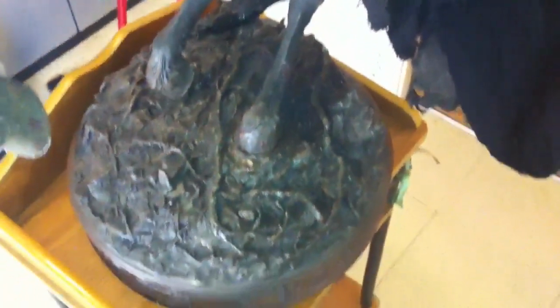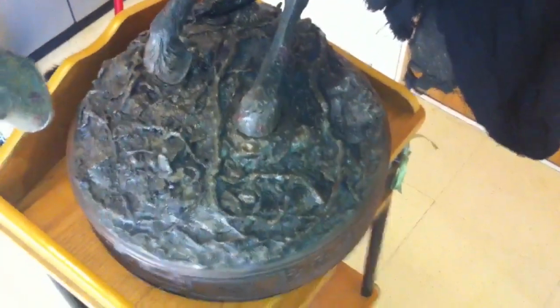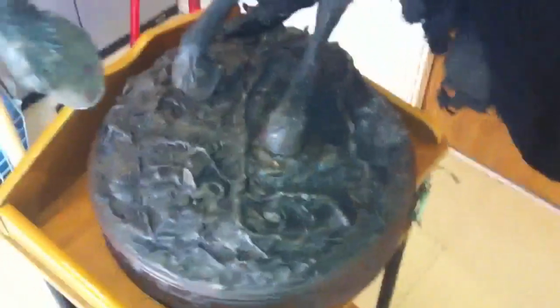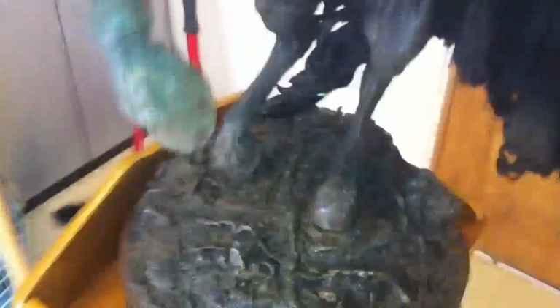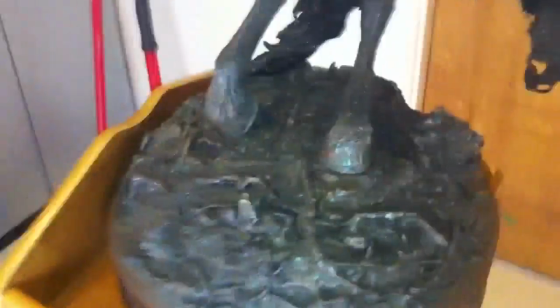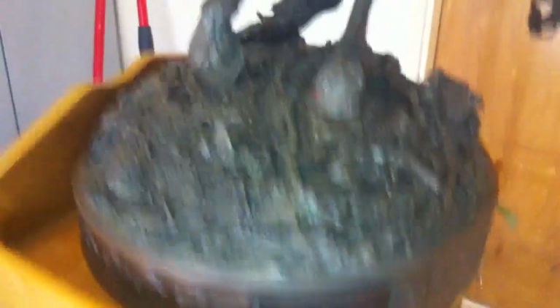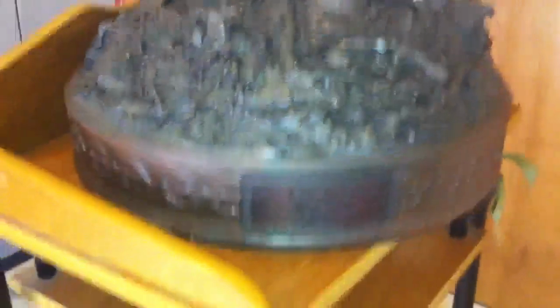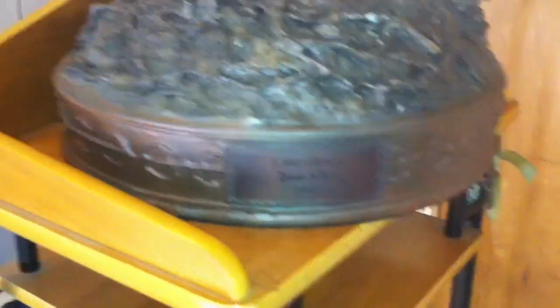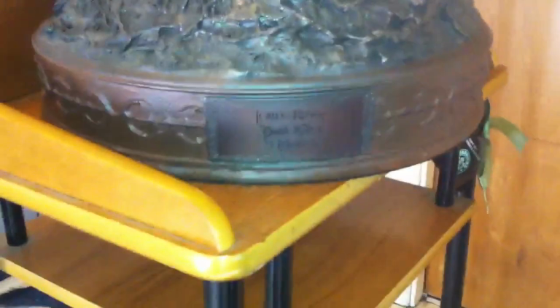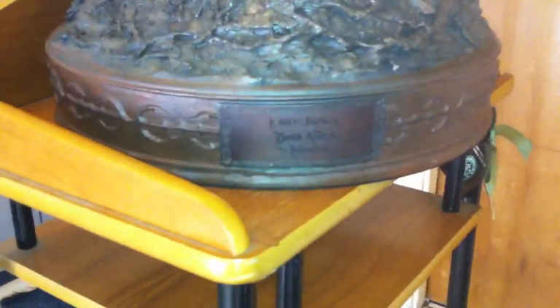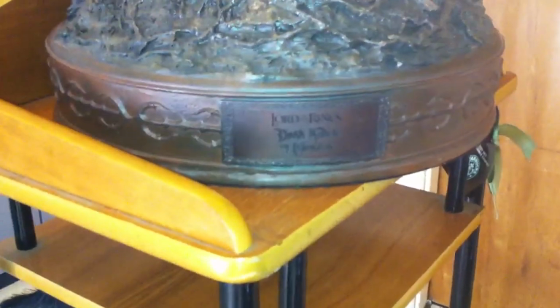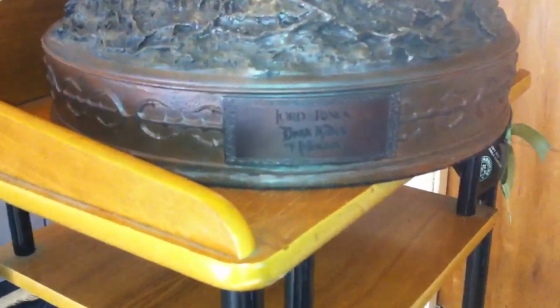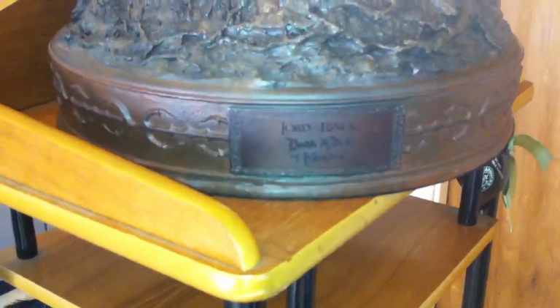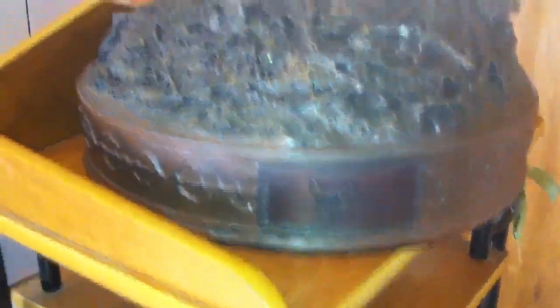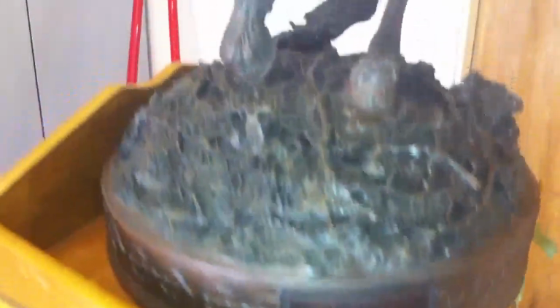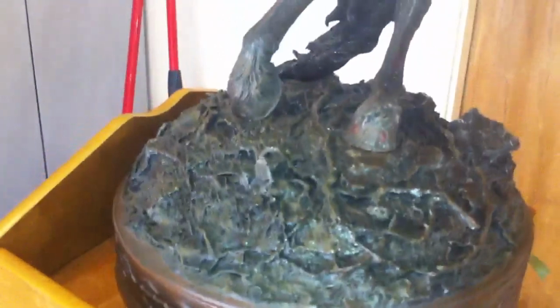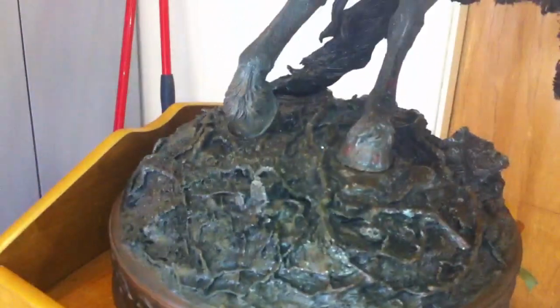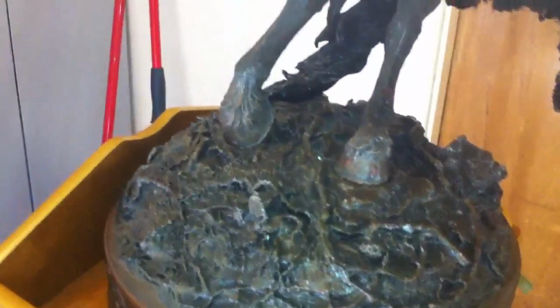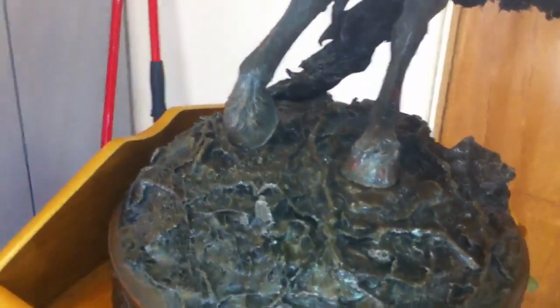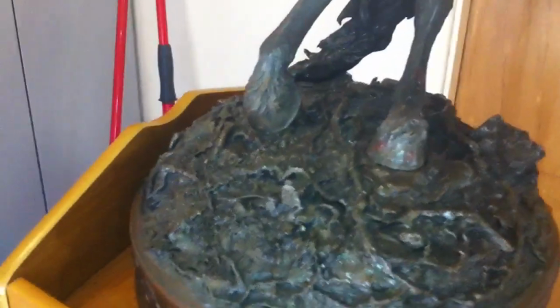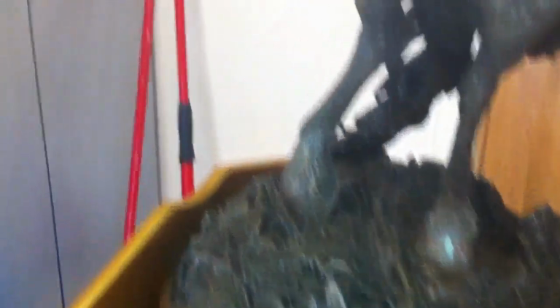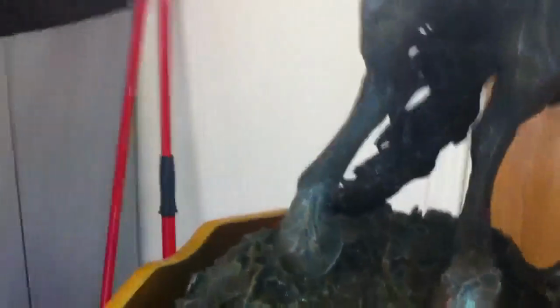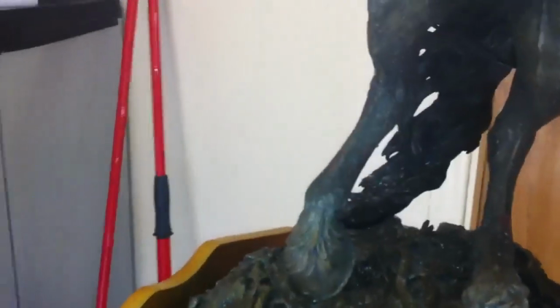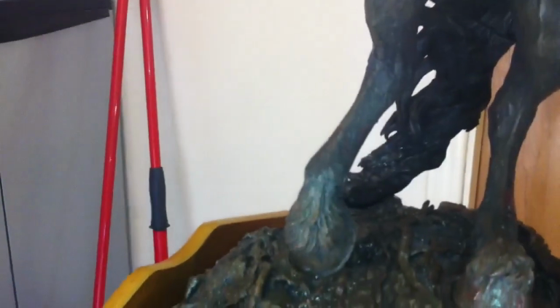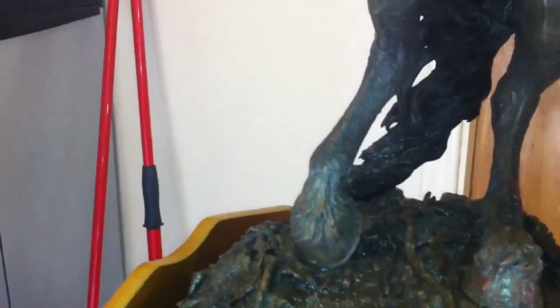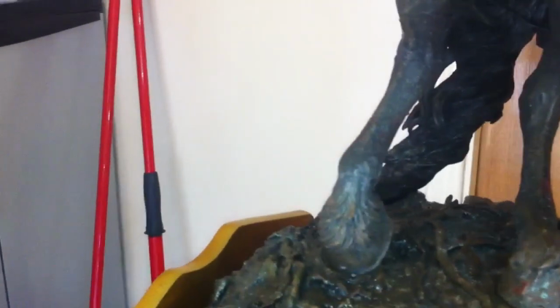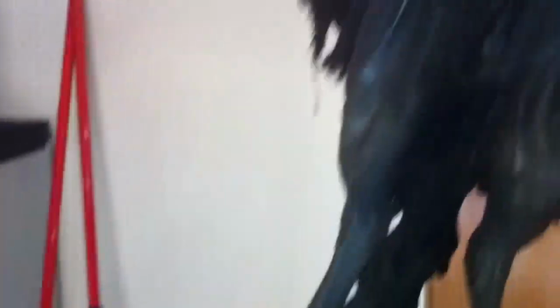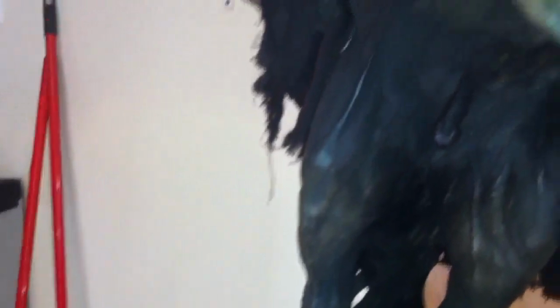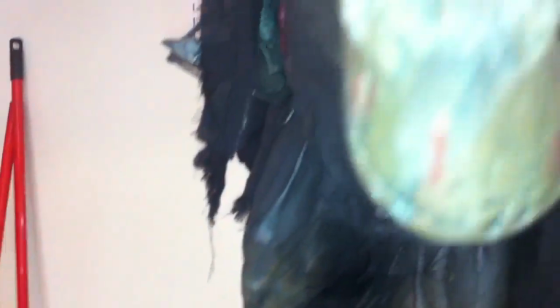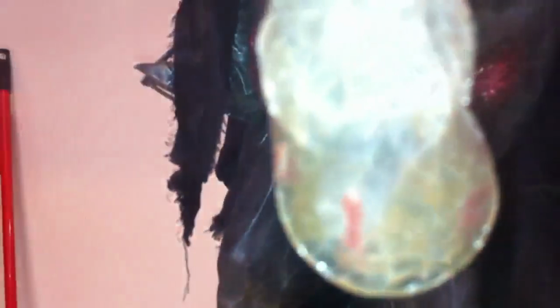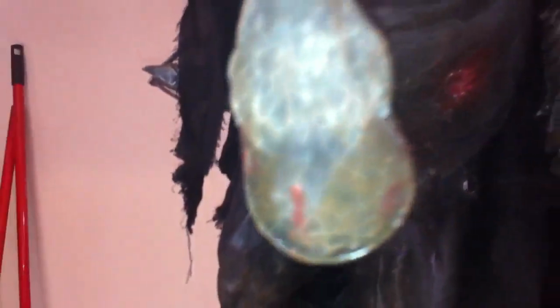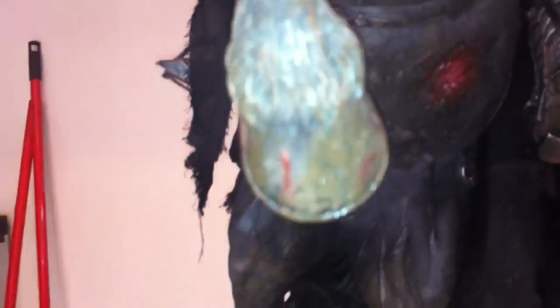The base. It's a big base. So much detail.